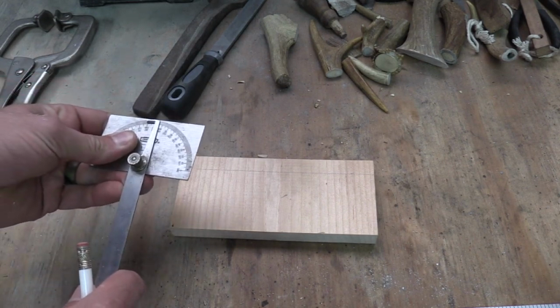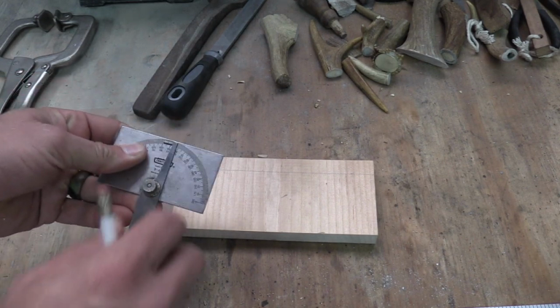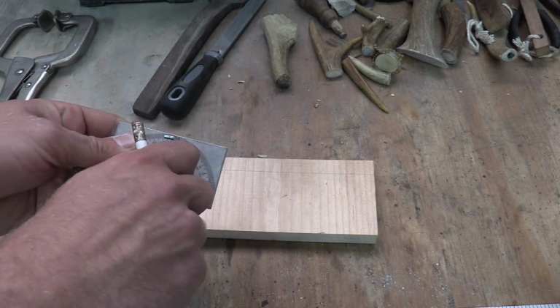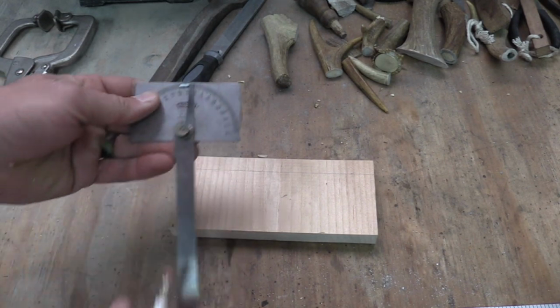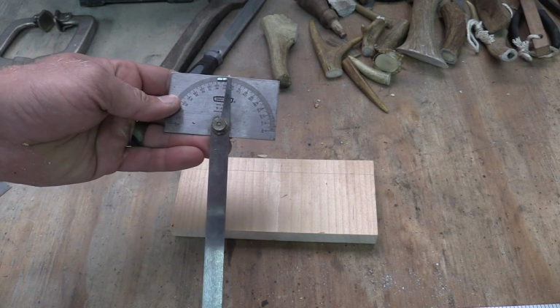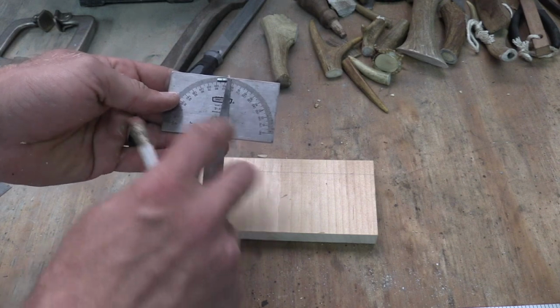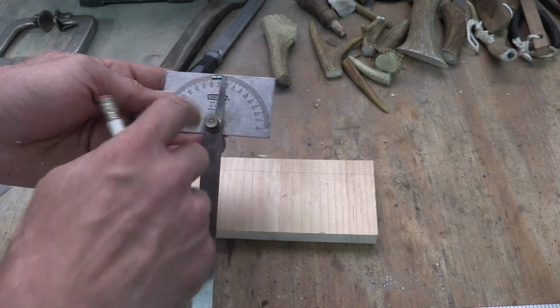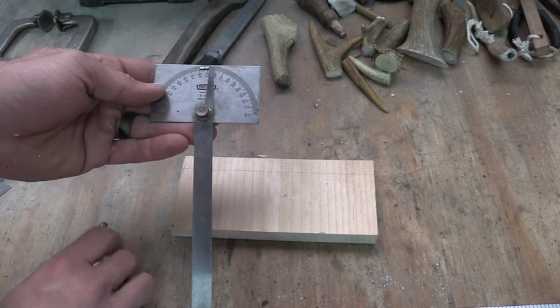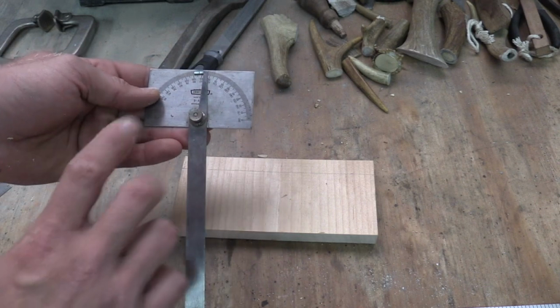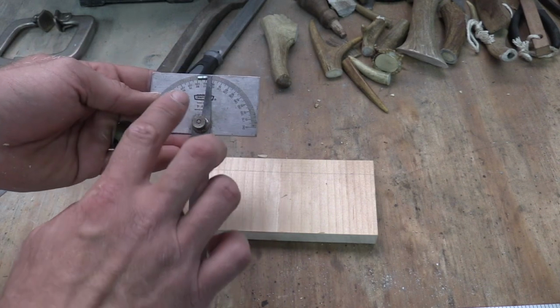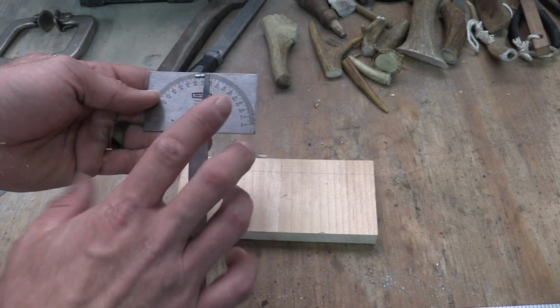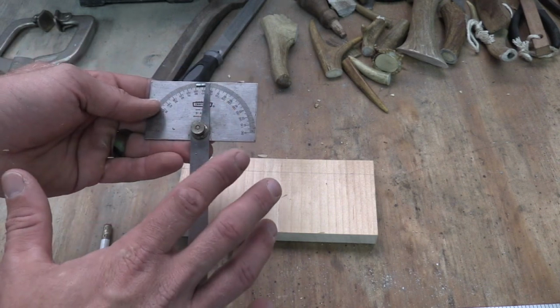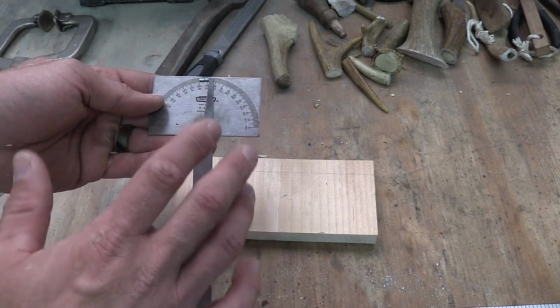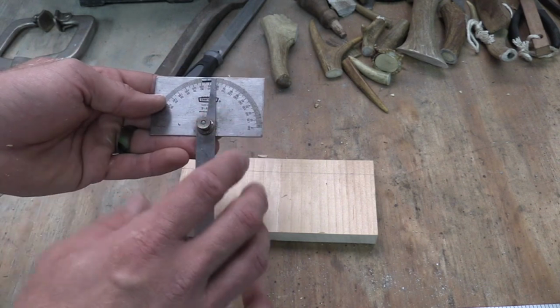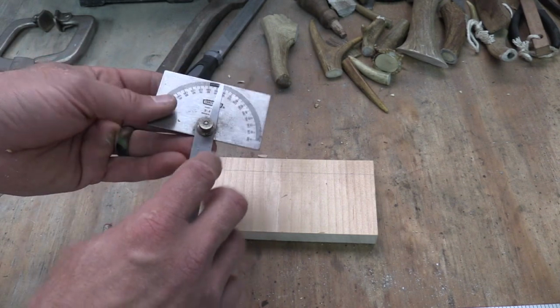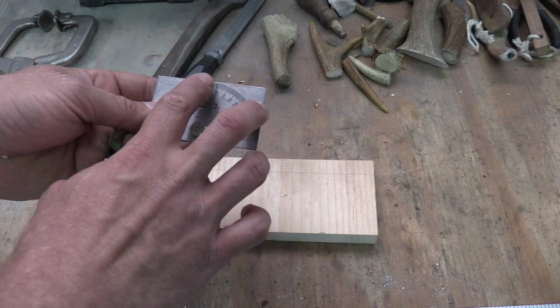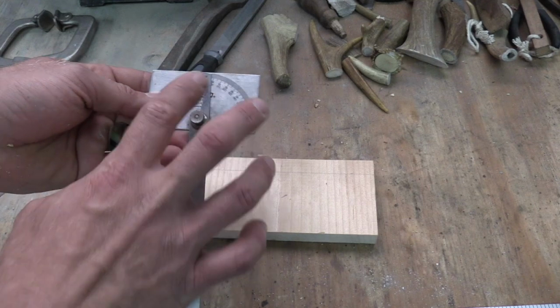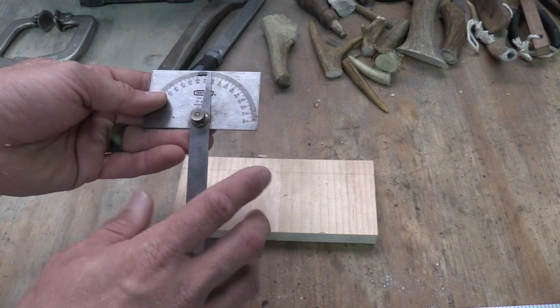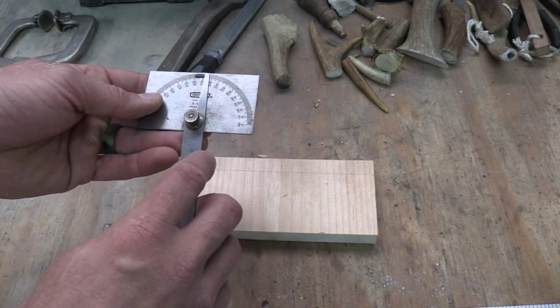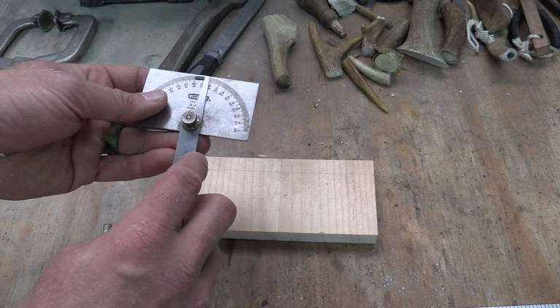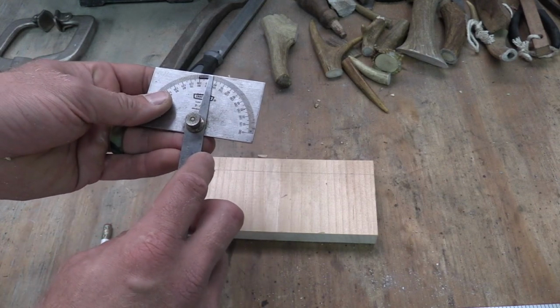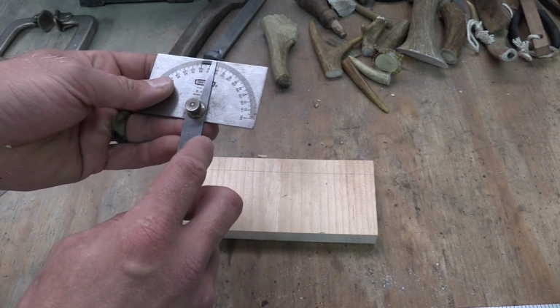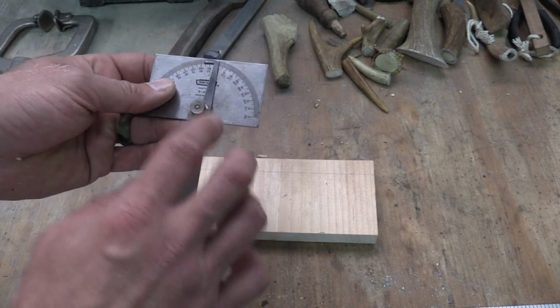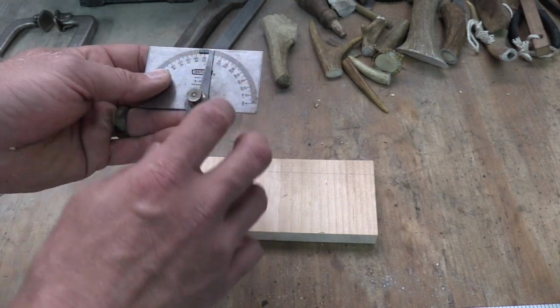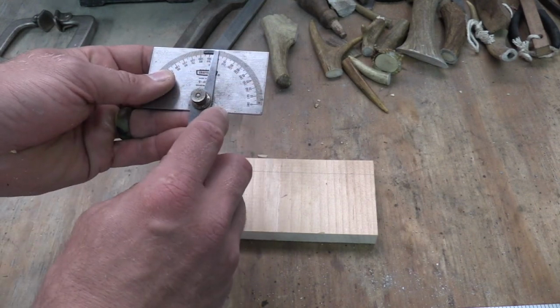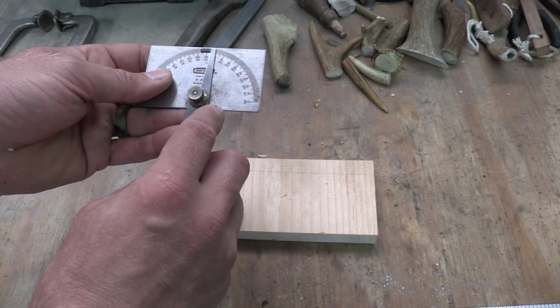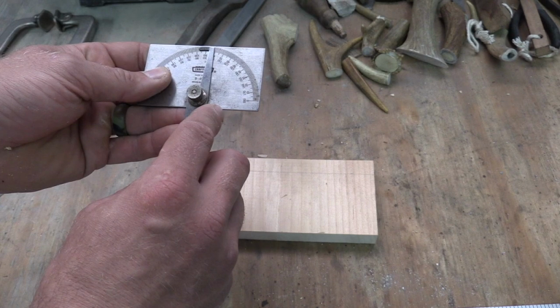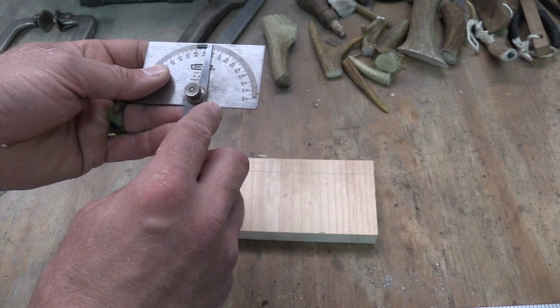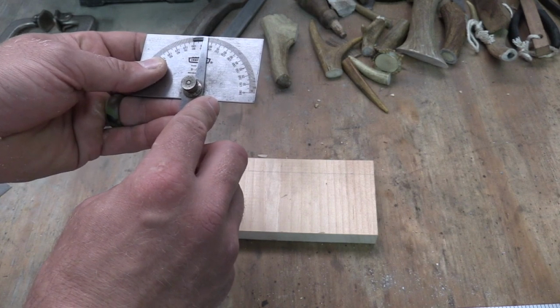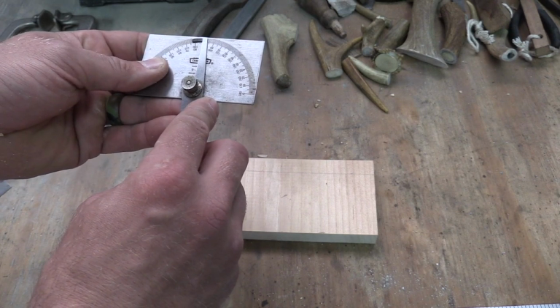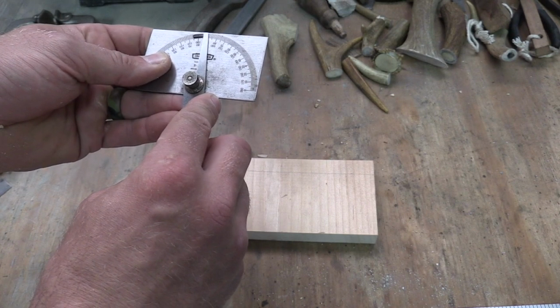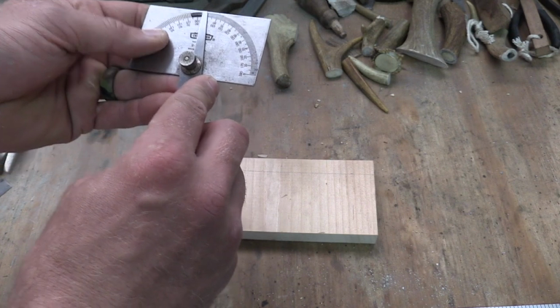Now I have a reference line going across at 1.5 centimeters. Next, I'm going to take my protractor and since we need a 23-degree bevel, half of 23 is 11.5. So I'm going to take this gauge and set it to 11.5 degrees.